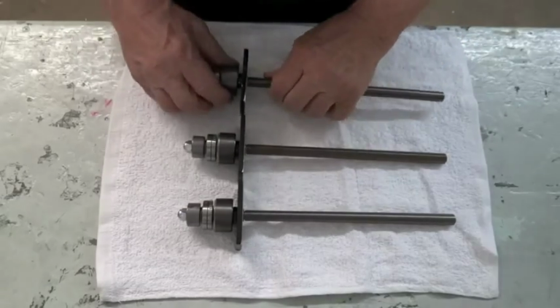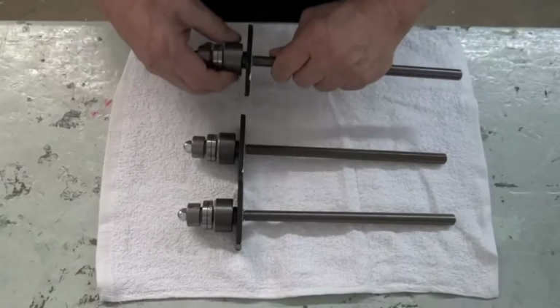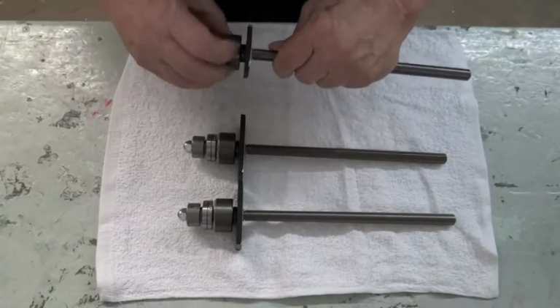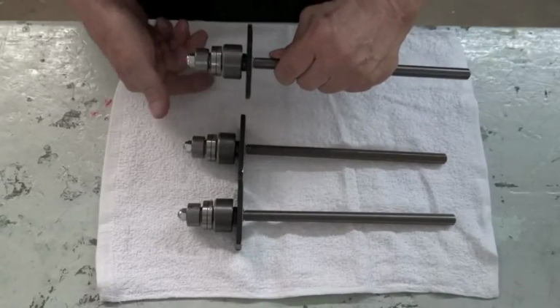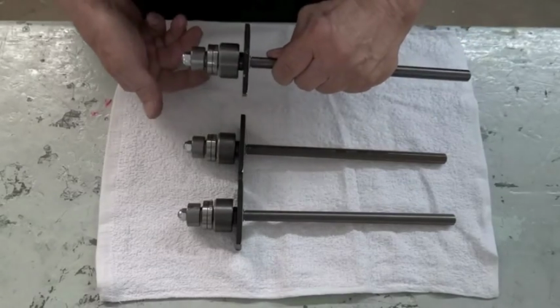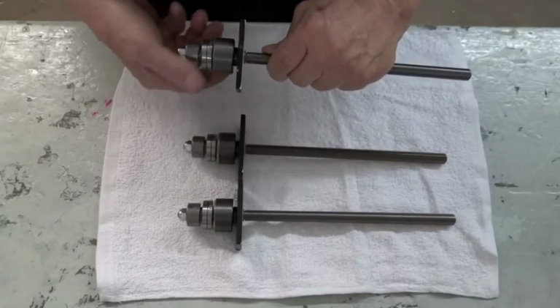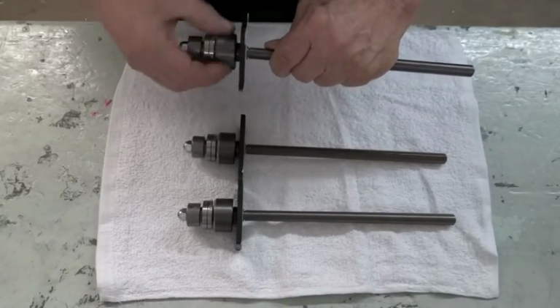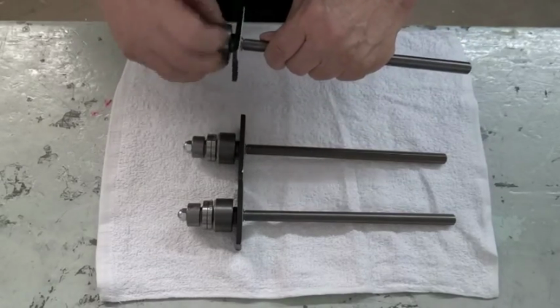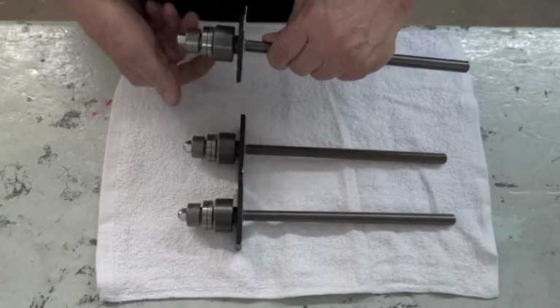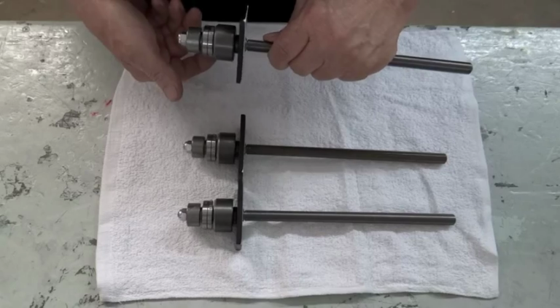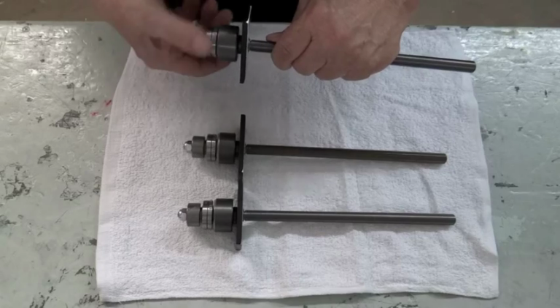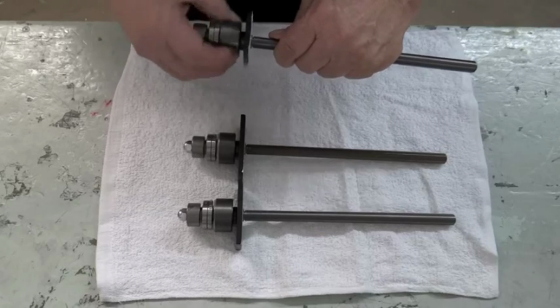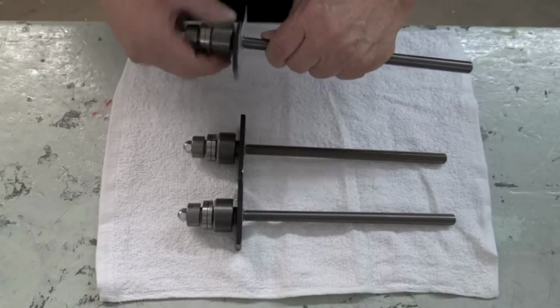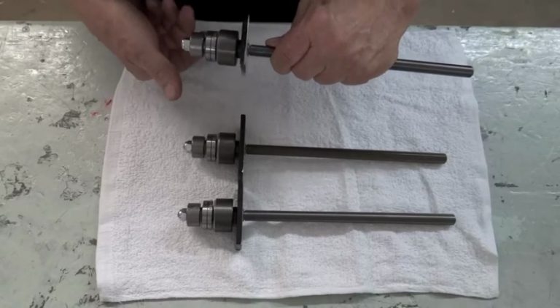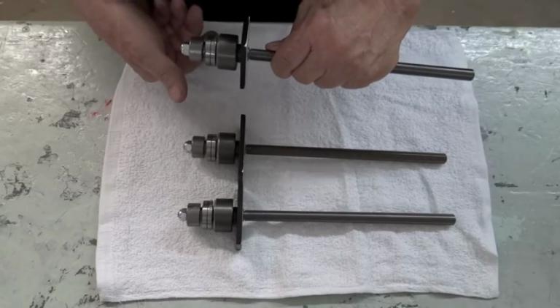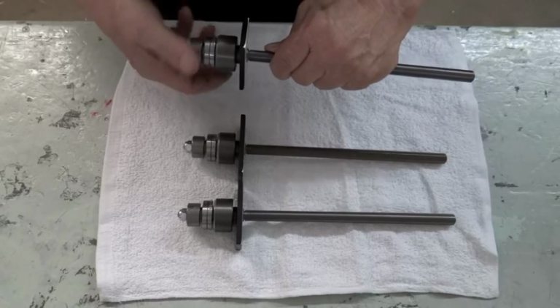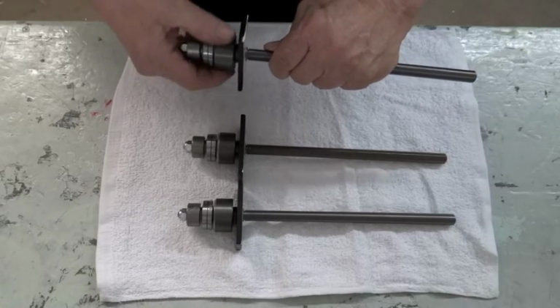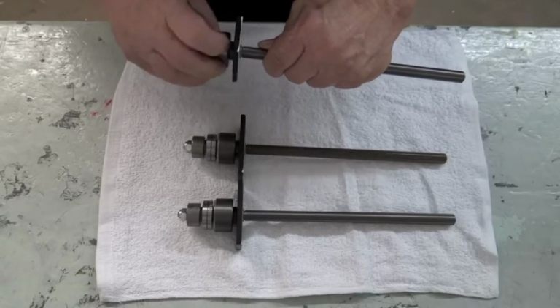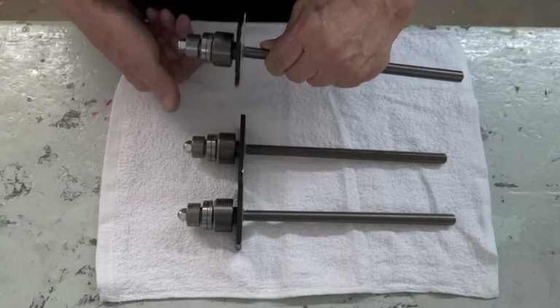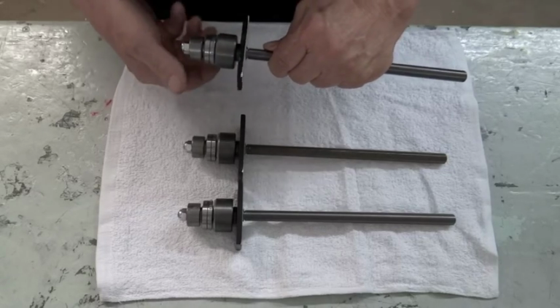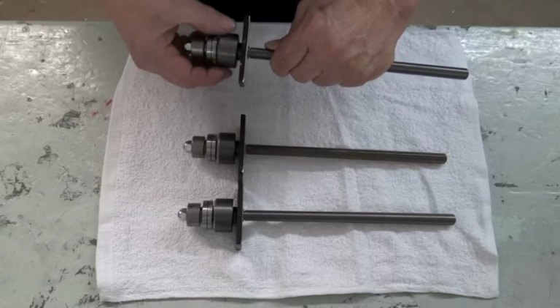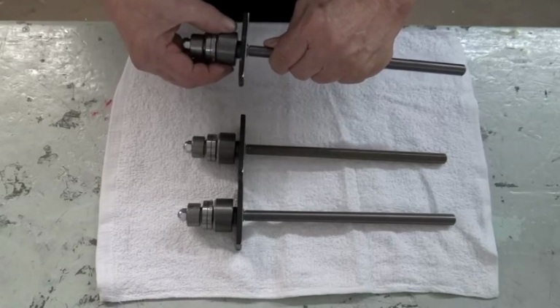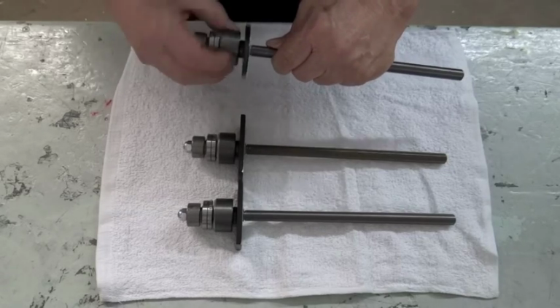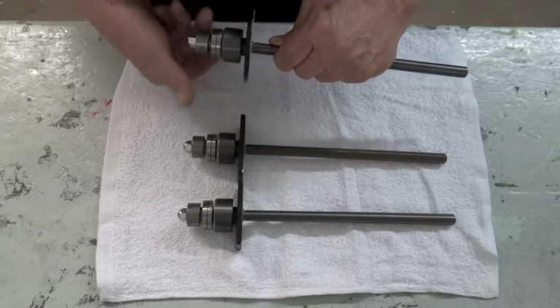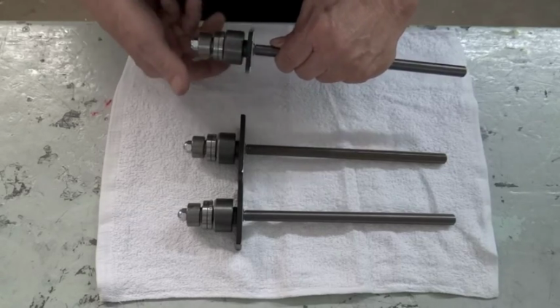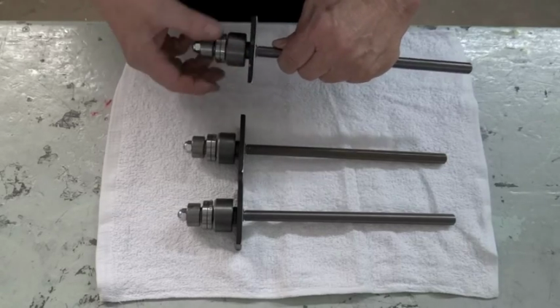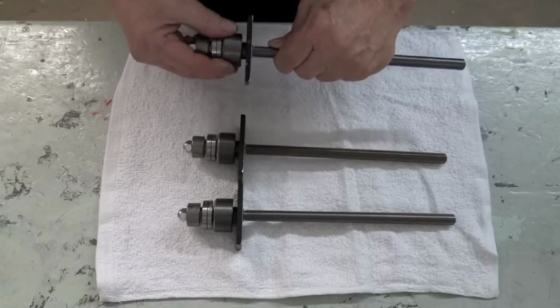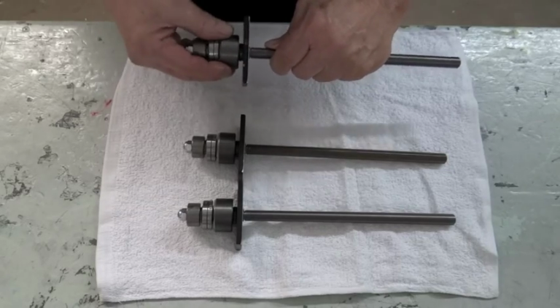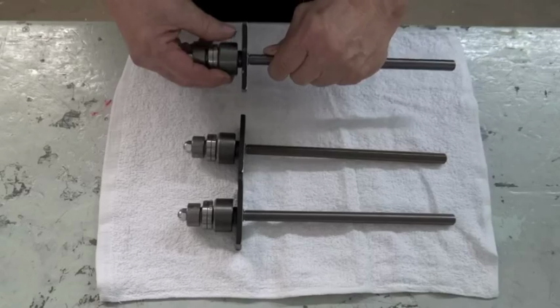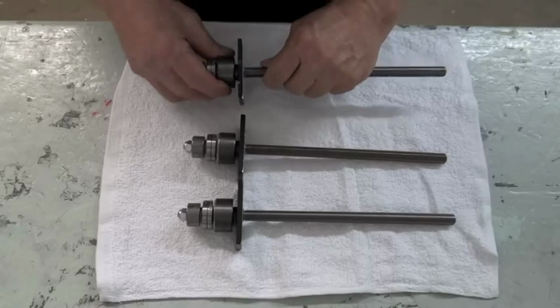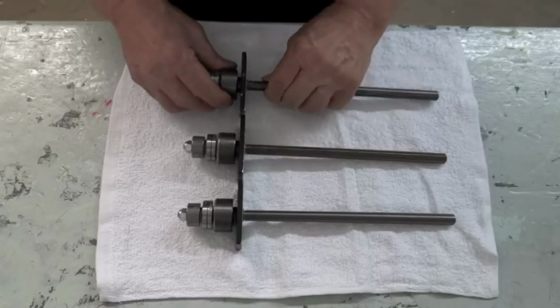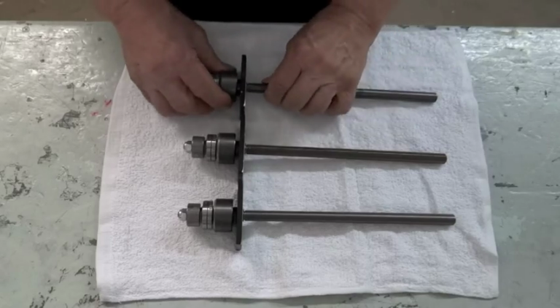This one is just right. It's got some spin and it gradually slows down. It's got a real nice feel, and that's what we're looking for.